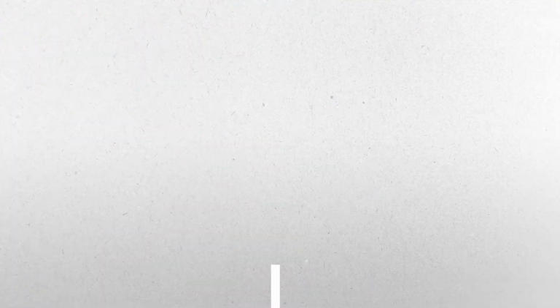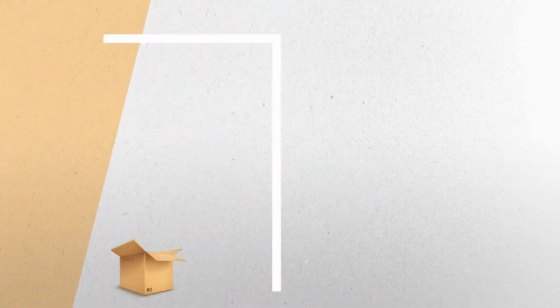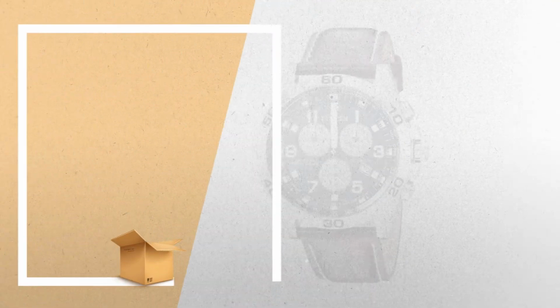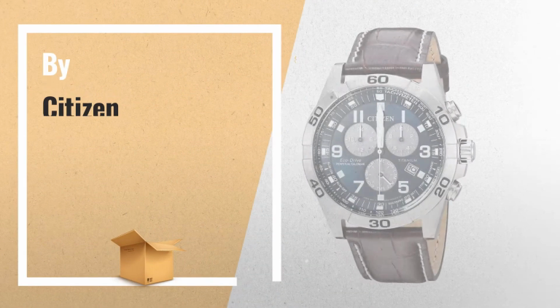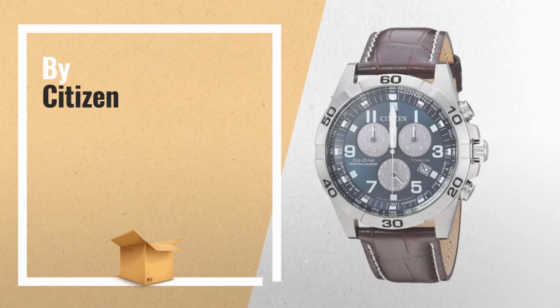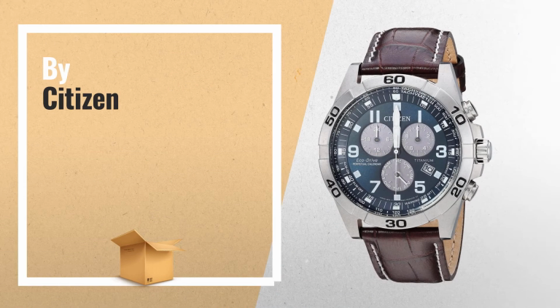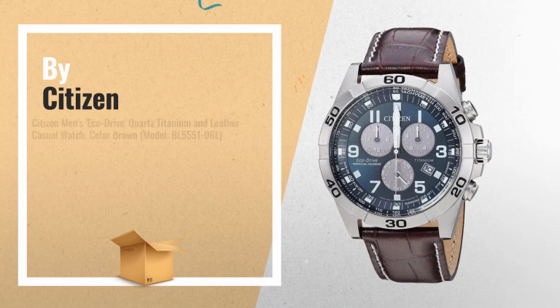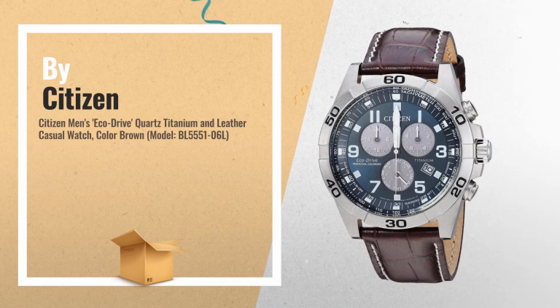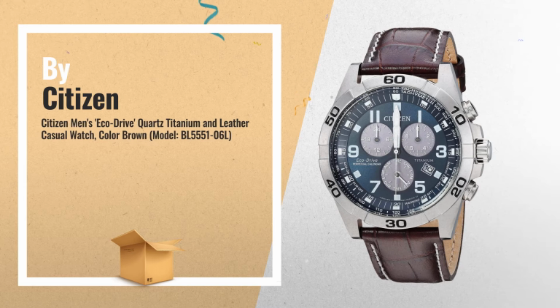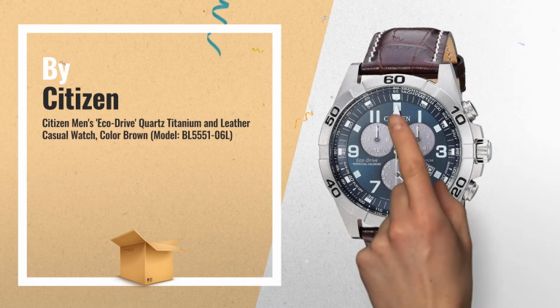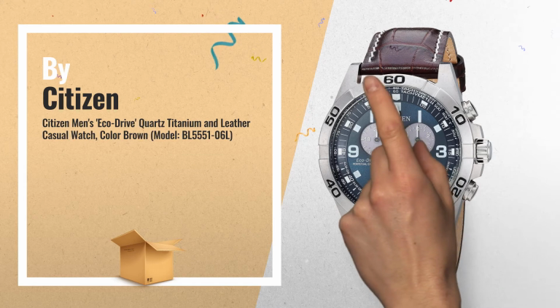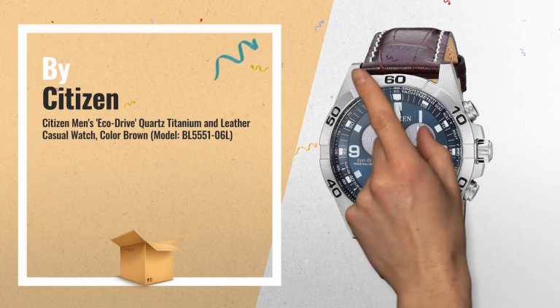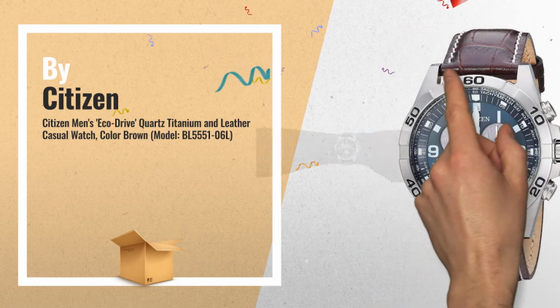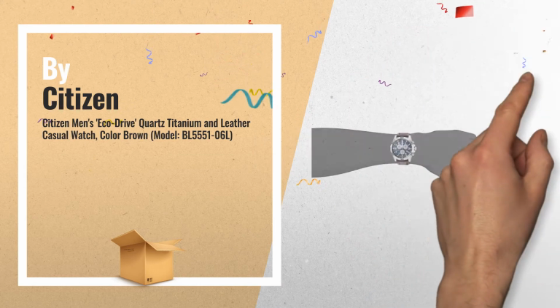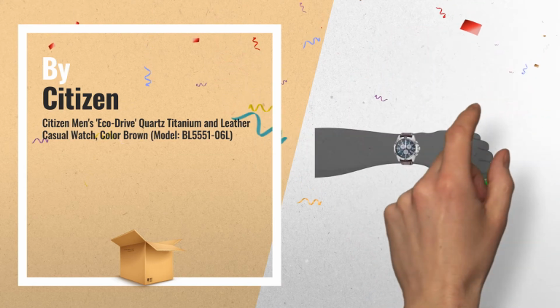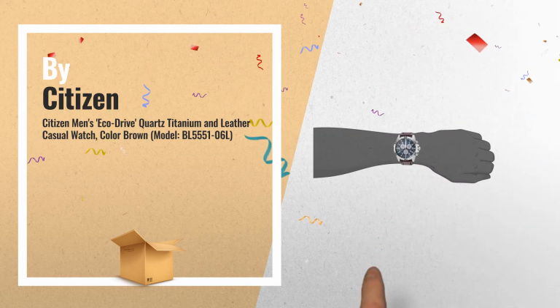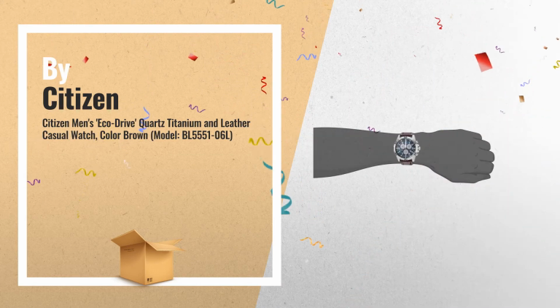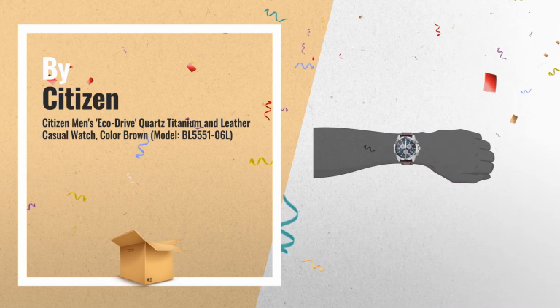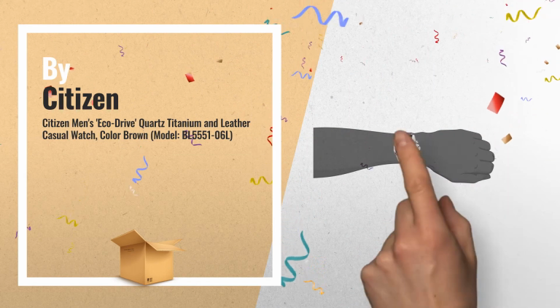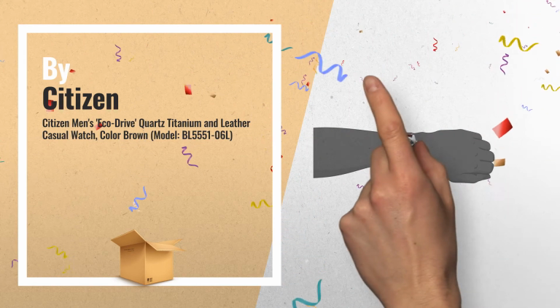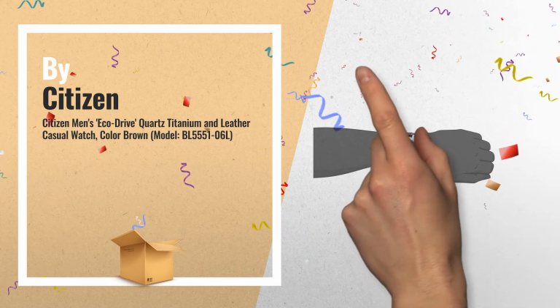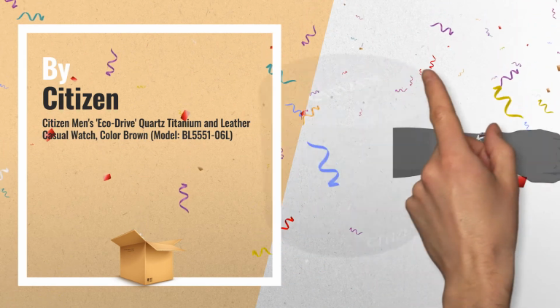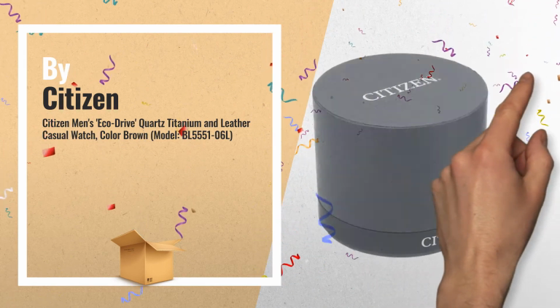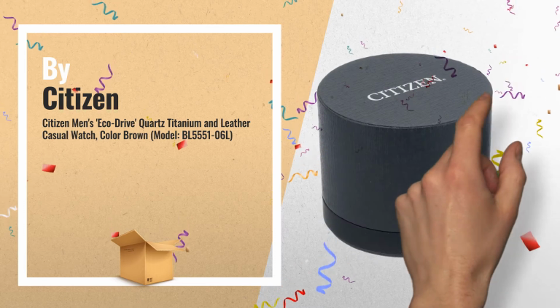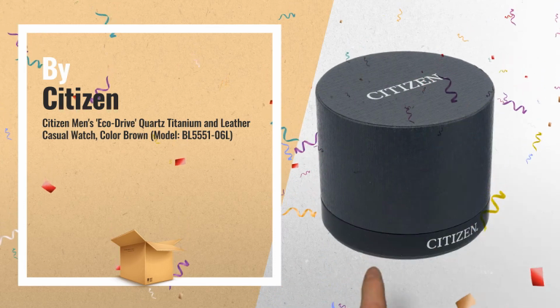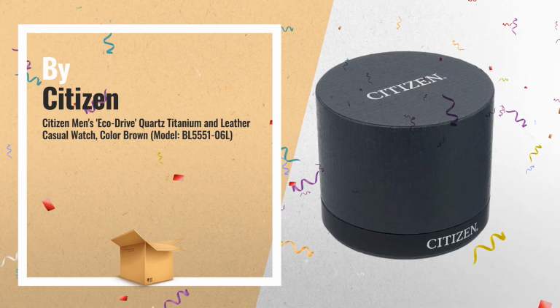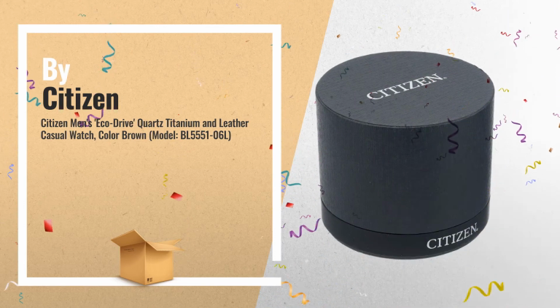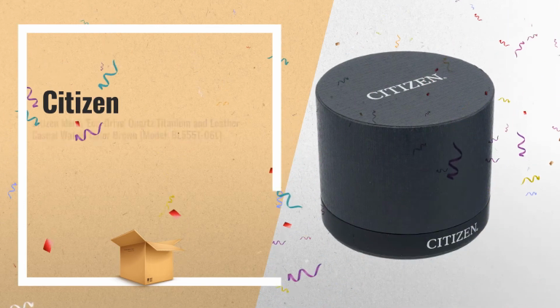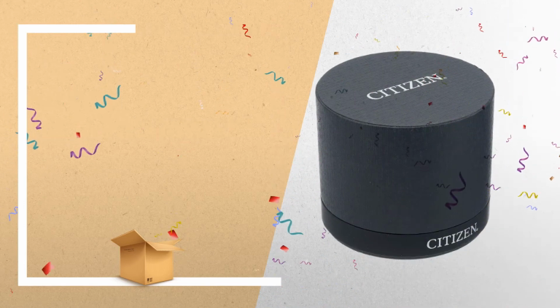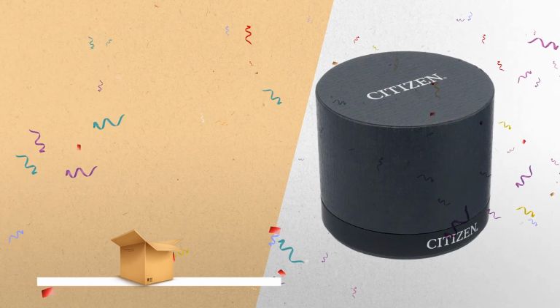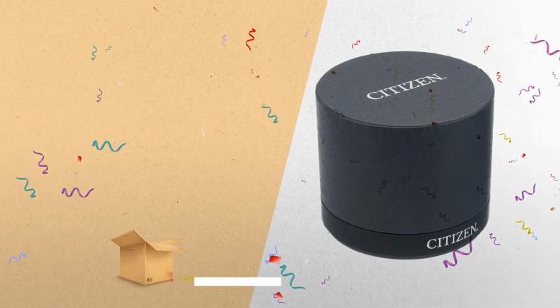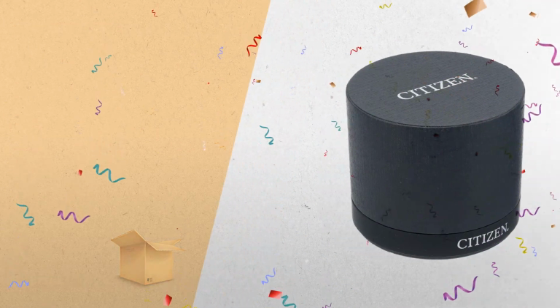Number 1: Men's Eco Drive, Quartz Titanium and Leather Casual Watch. Powered by light — never needs a battery. Water resistant up to 100 meters, by Citizen.